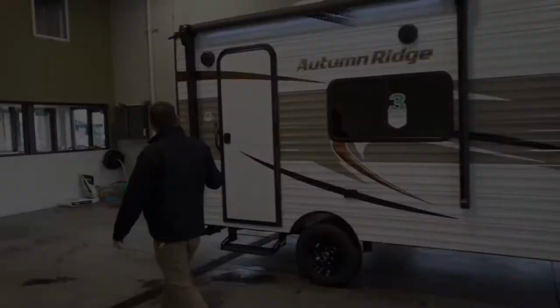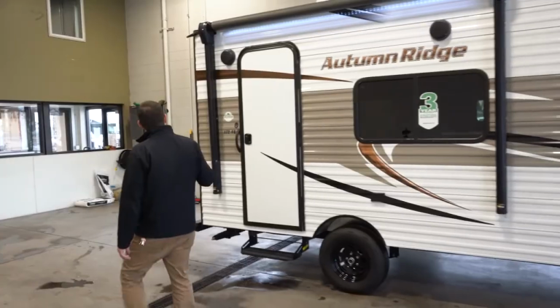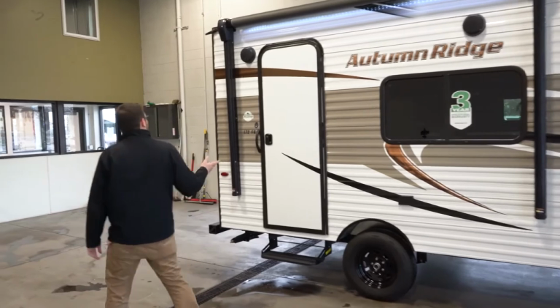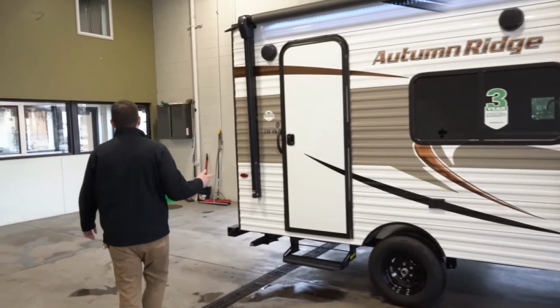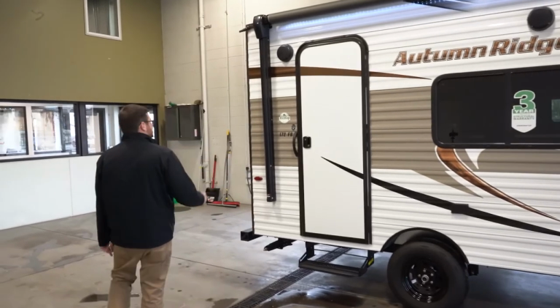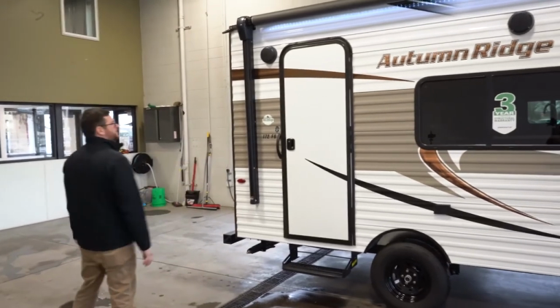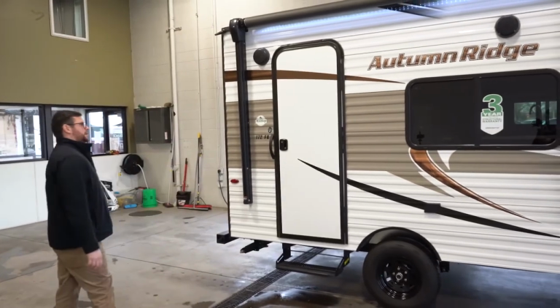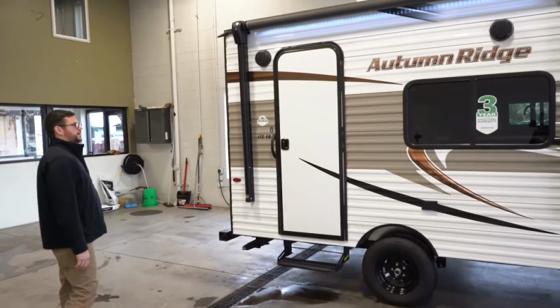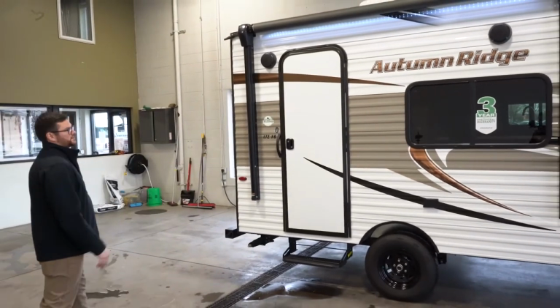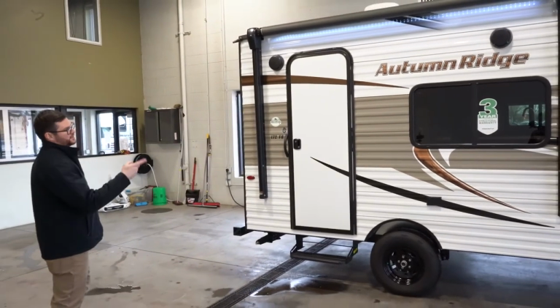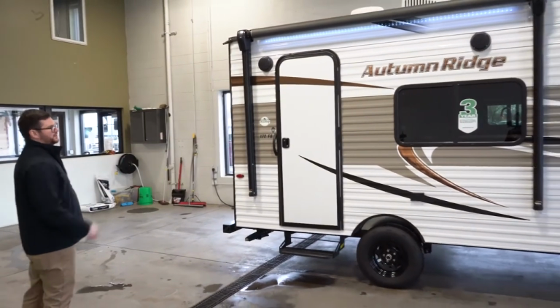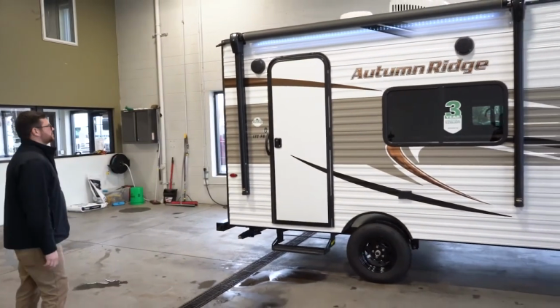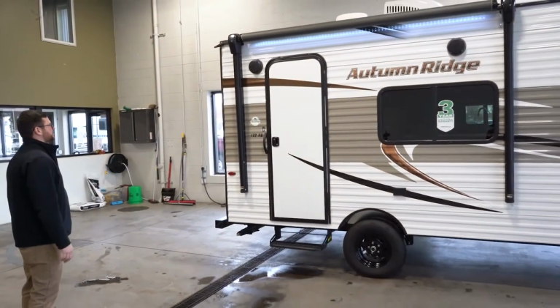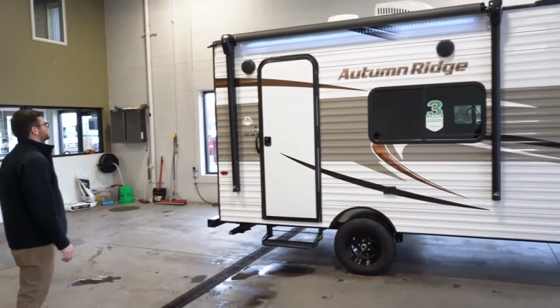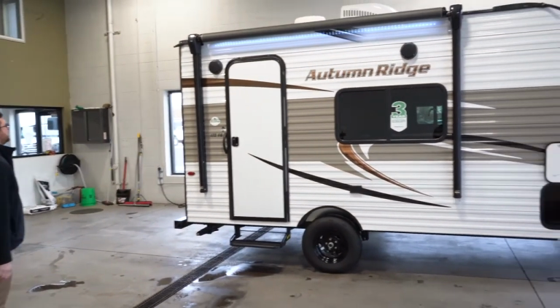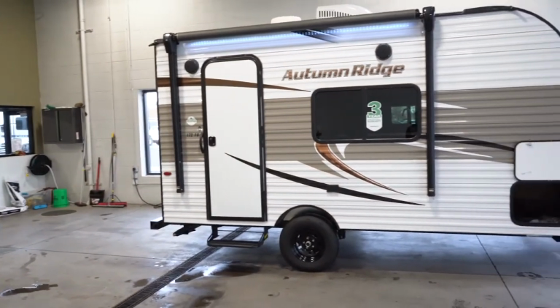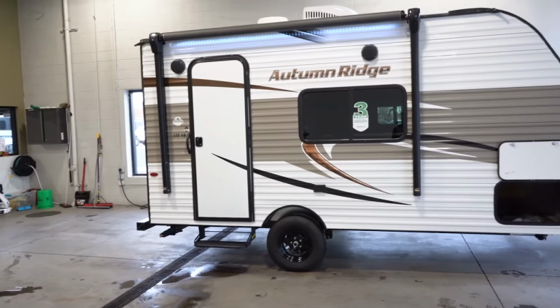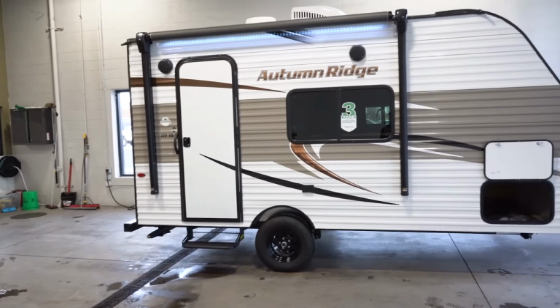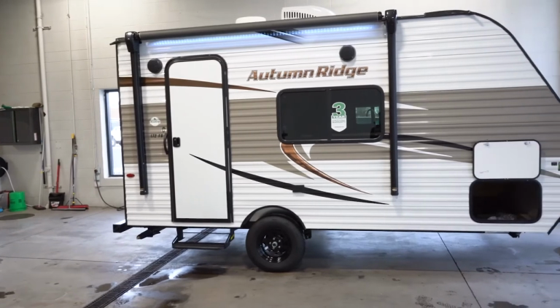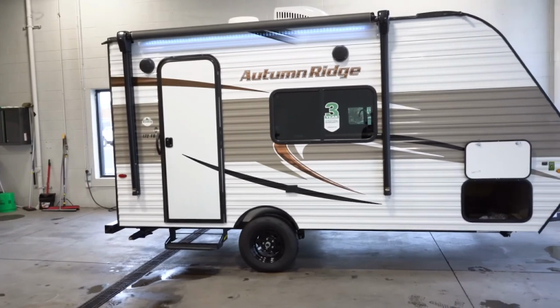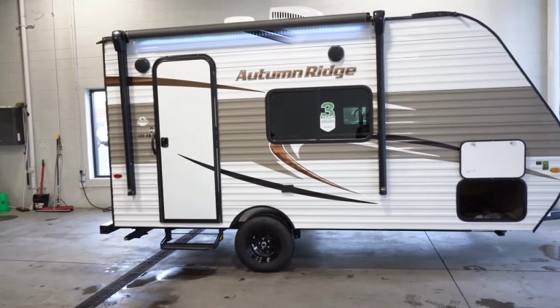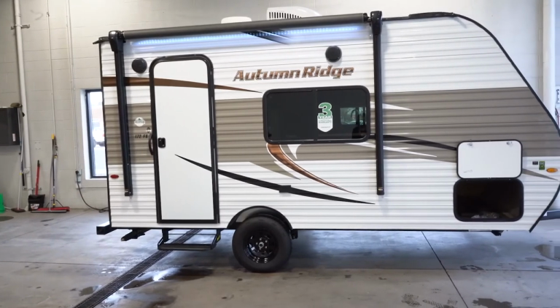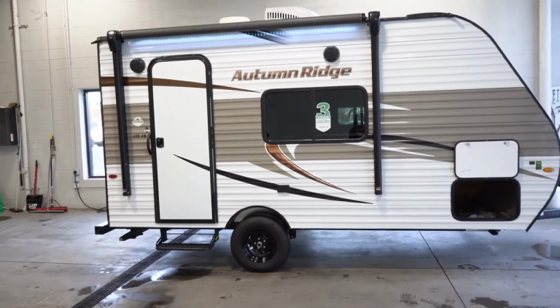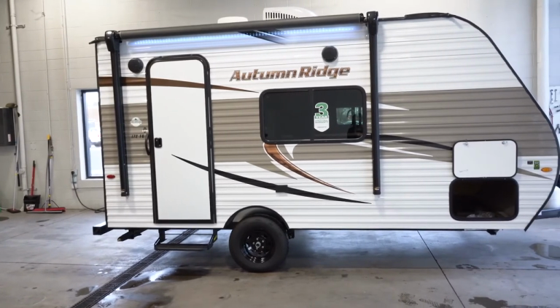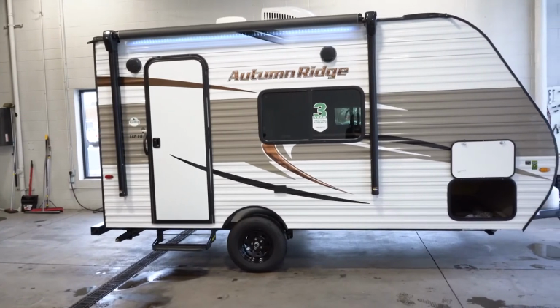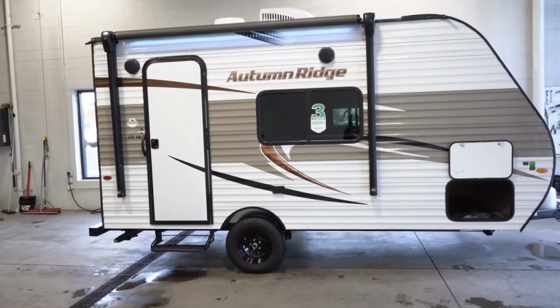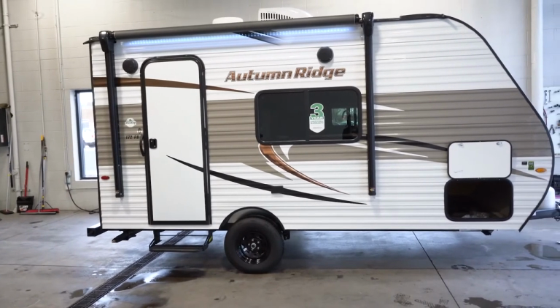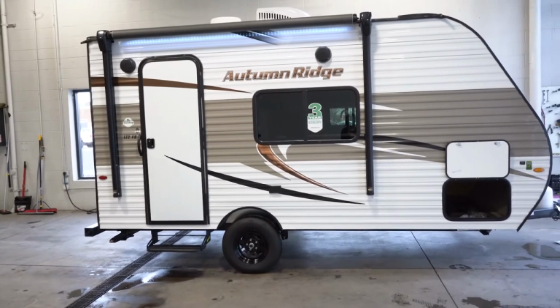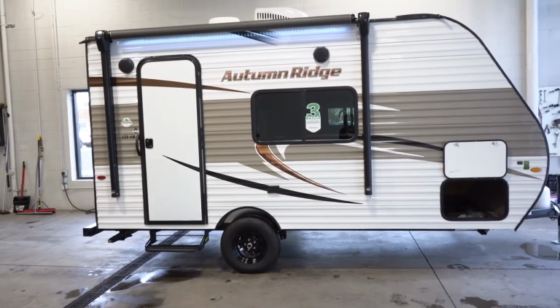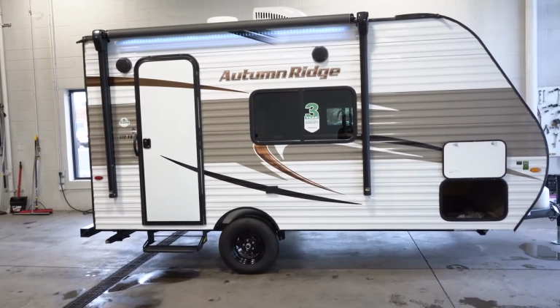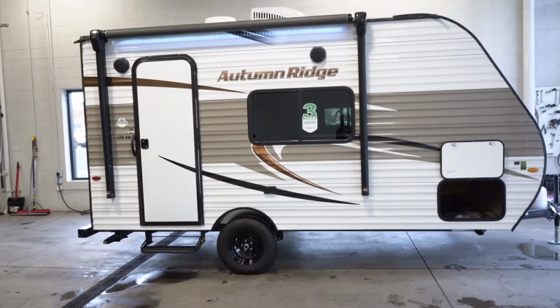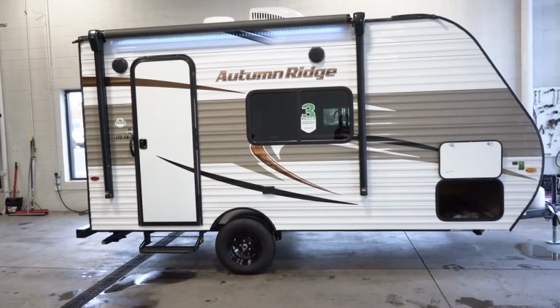Power awning and LED strip are standard, along with exterior marine grade speakers. Those do have screws so you can easily access them to remove and replace if you wanted to.